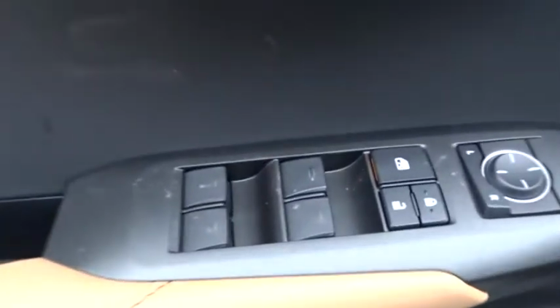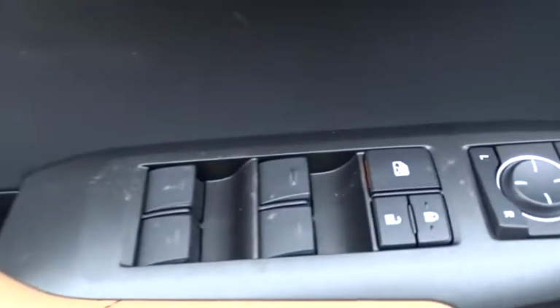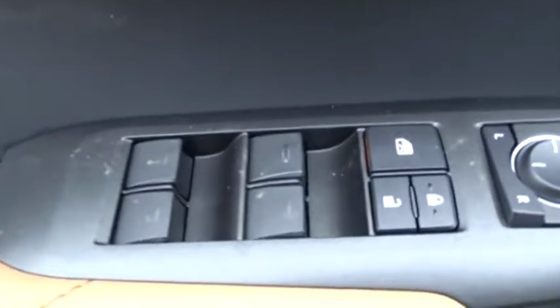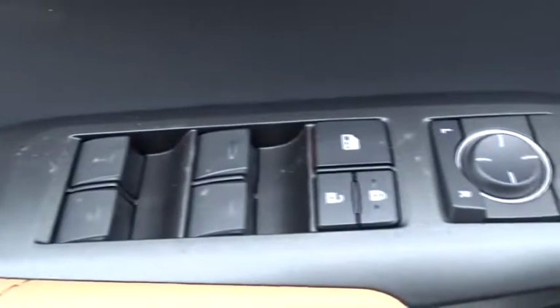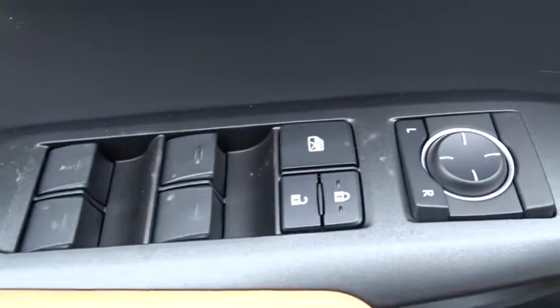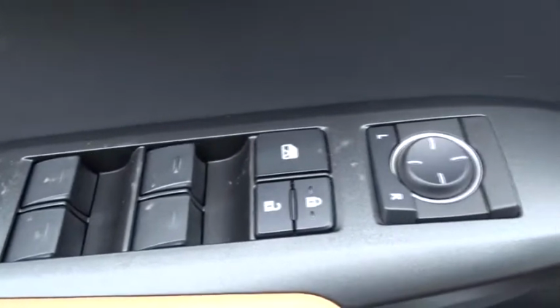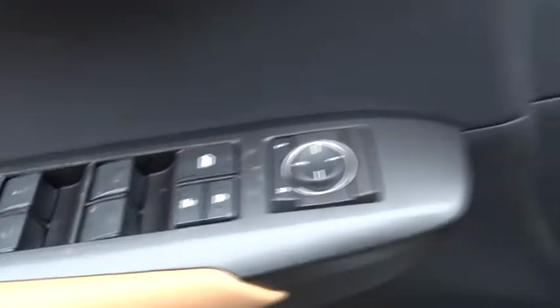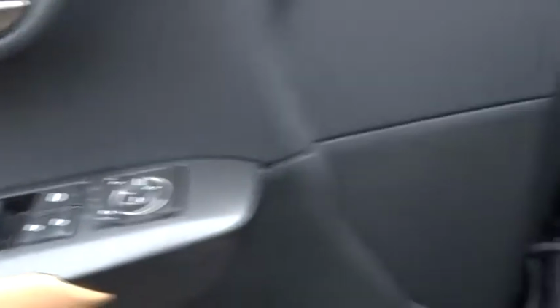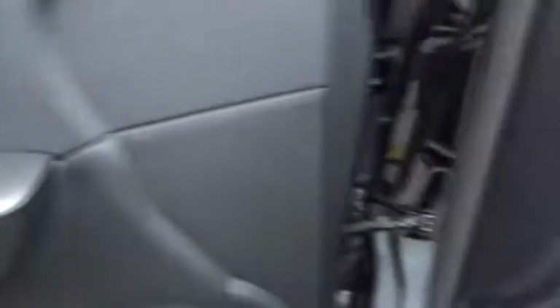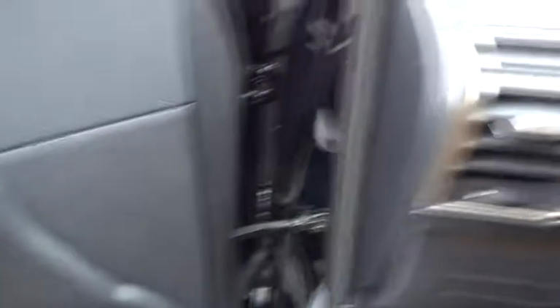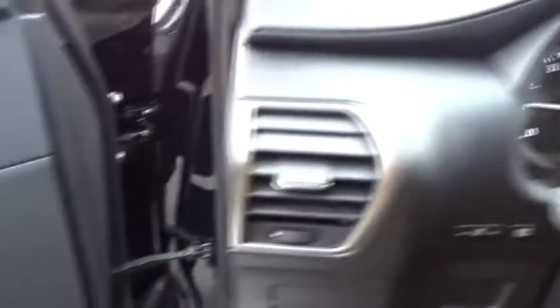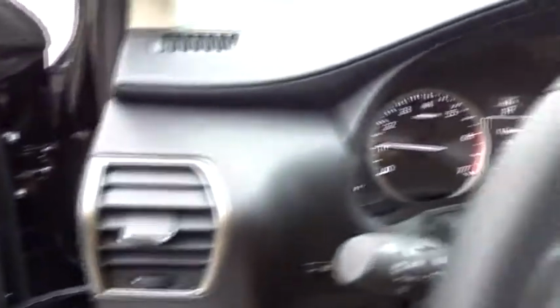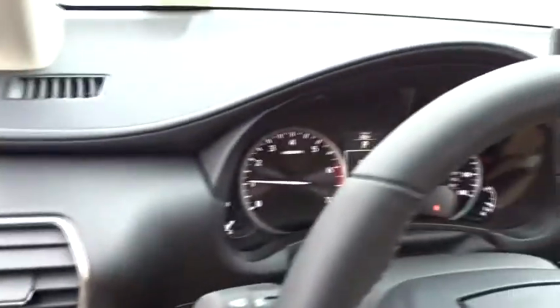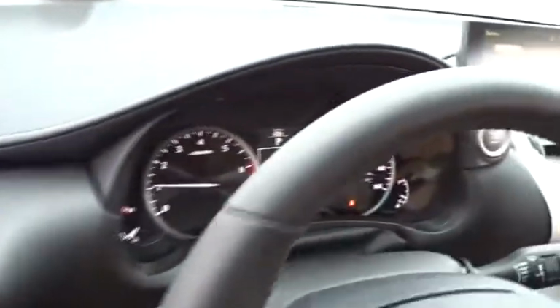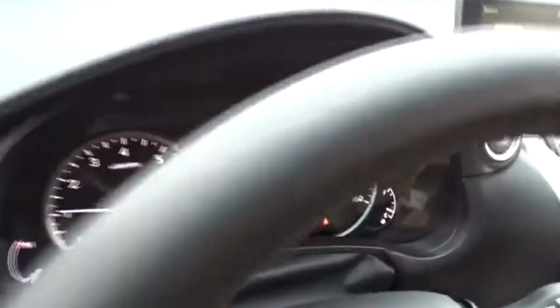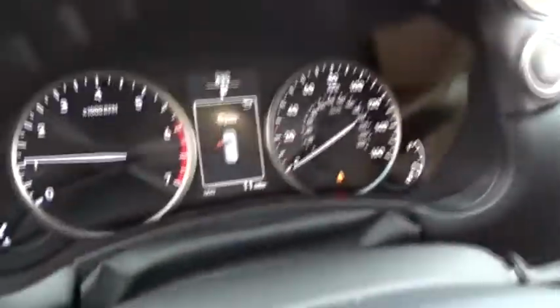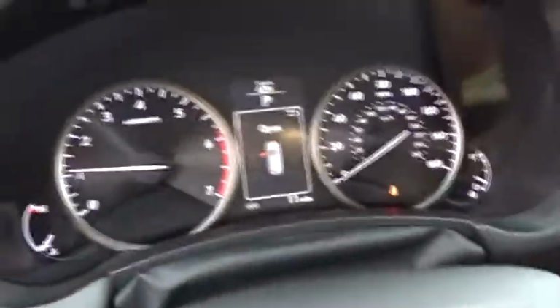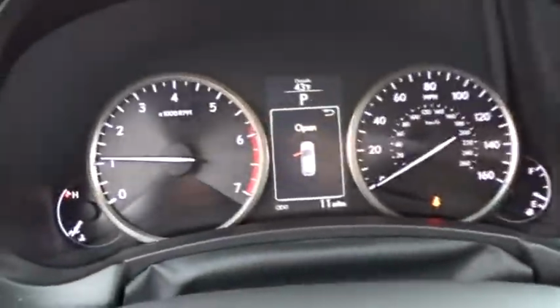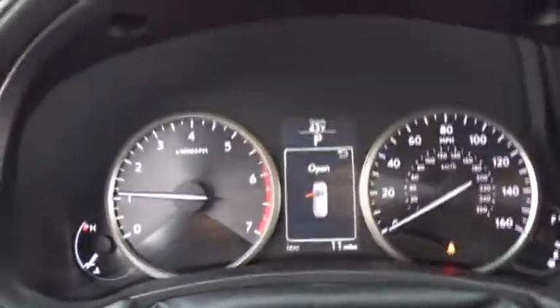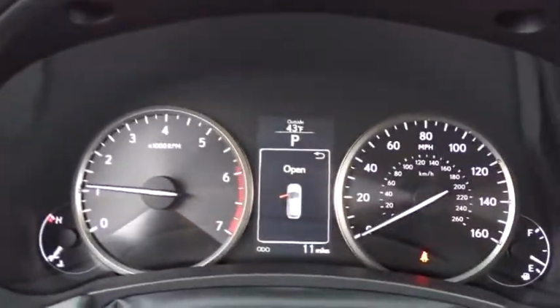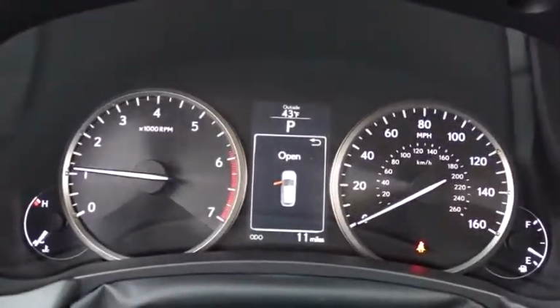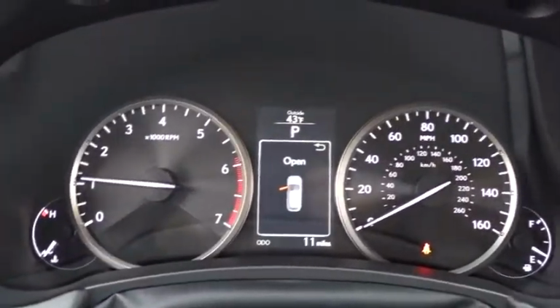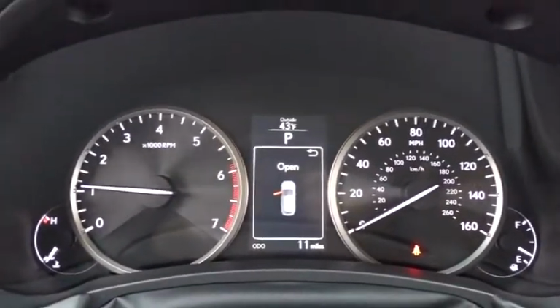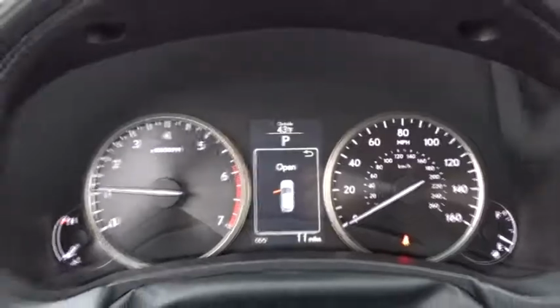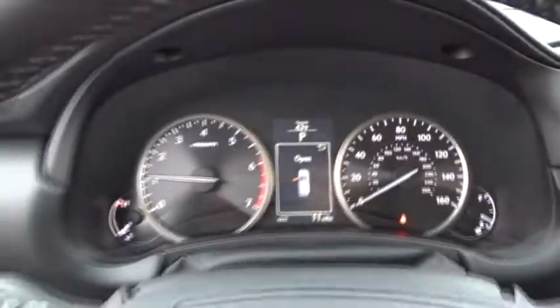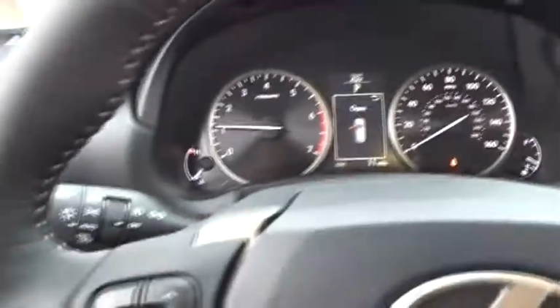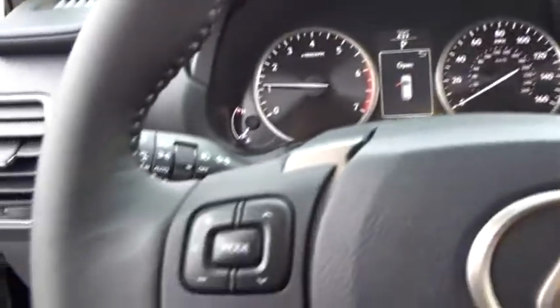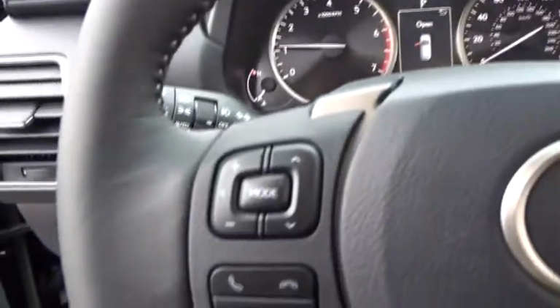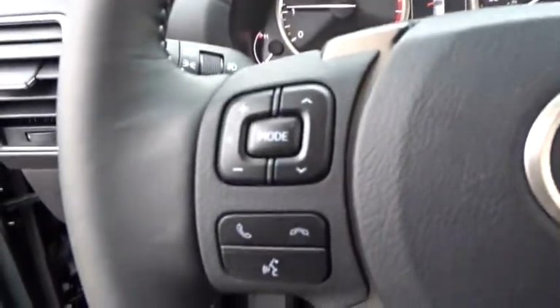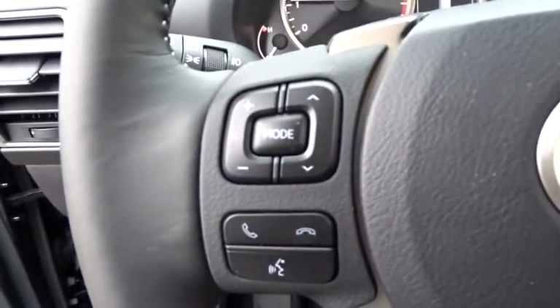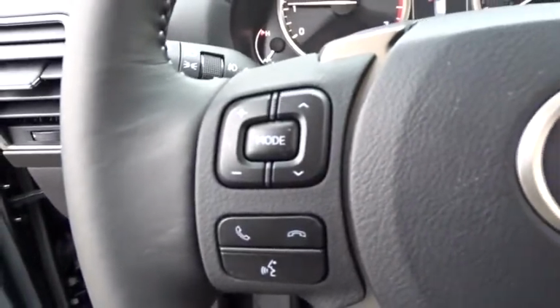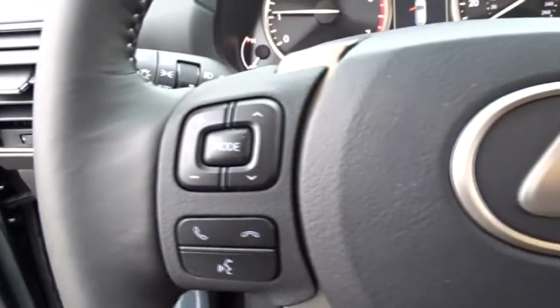Here are some of this vehicle's great options: stability control, traction control, keyless entry, steering wheel audio controls, anti-lock braking system, power passenger seat, backup camera, leather-wrapped steering wheel.